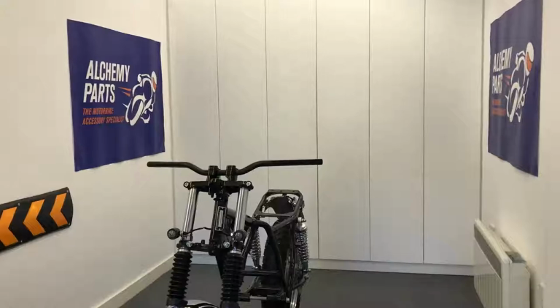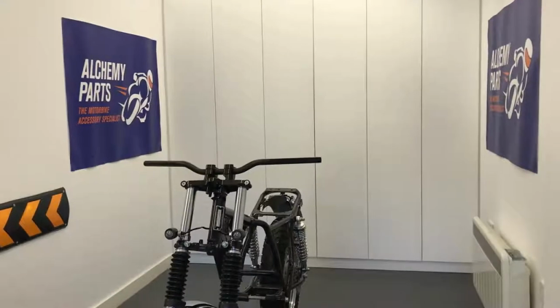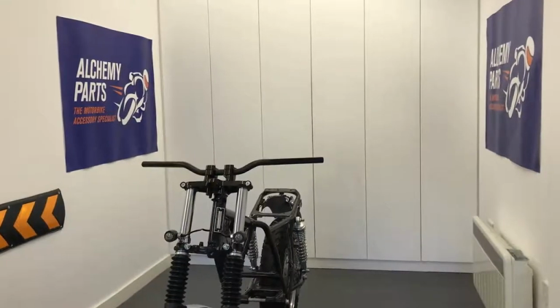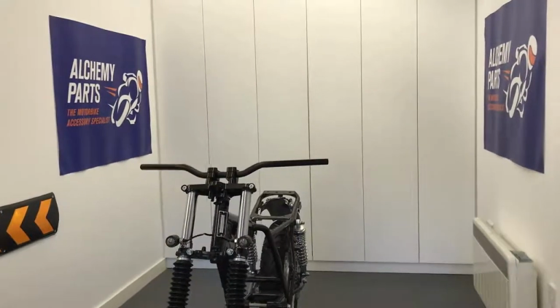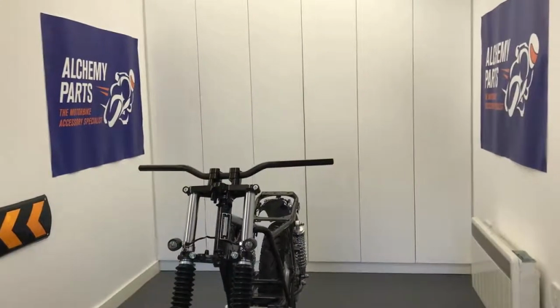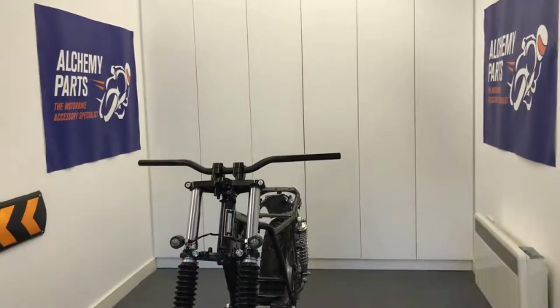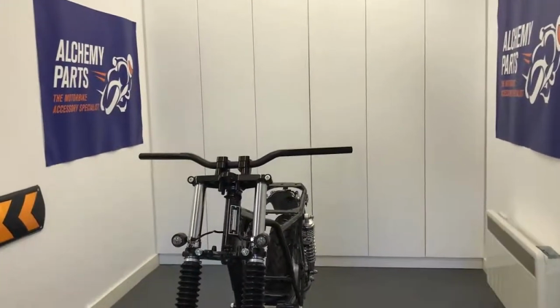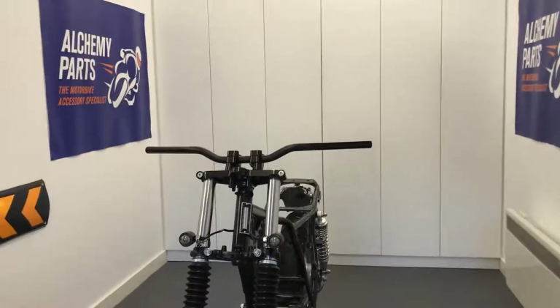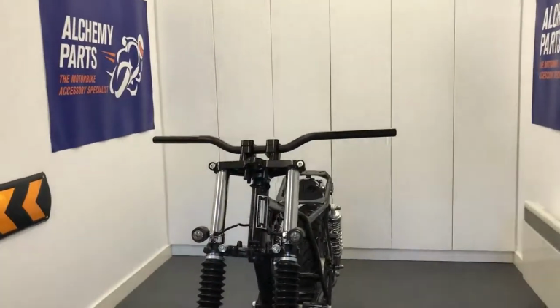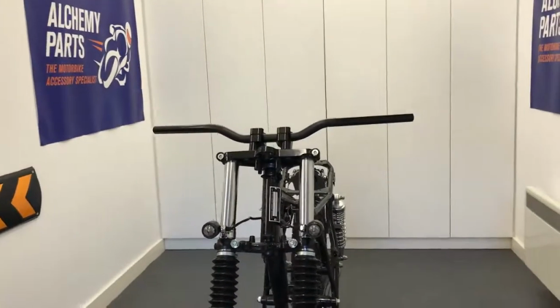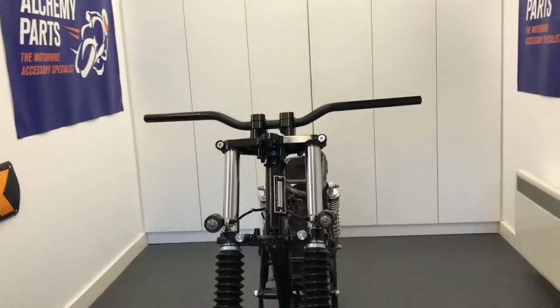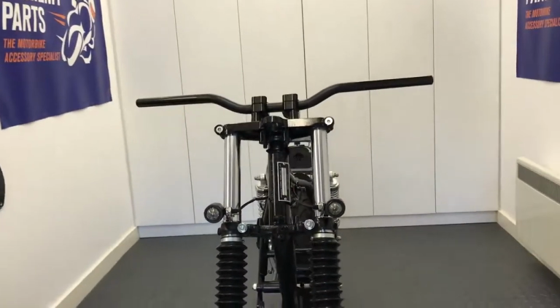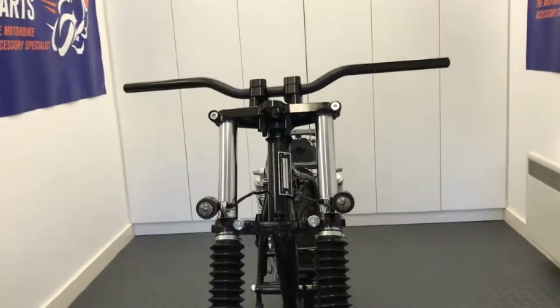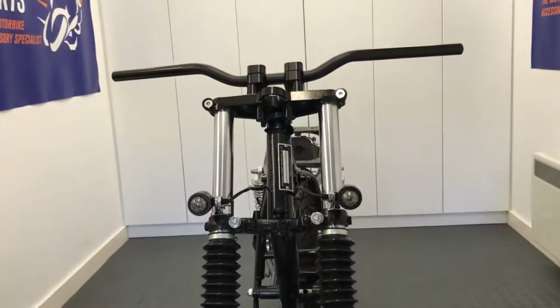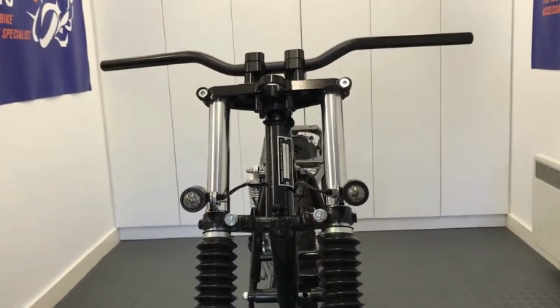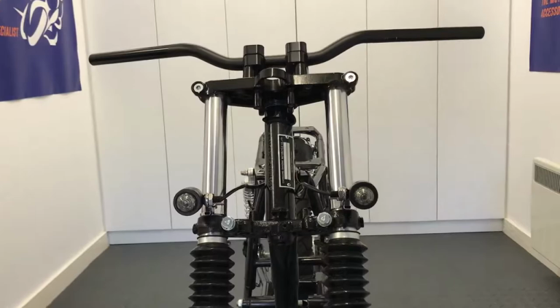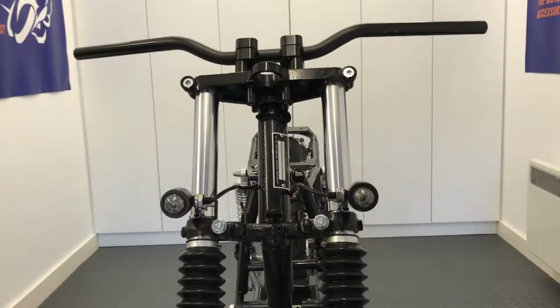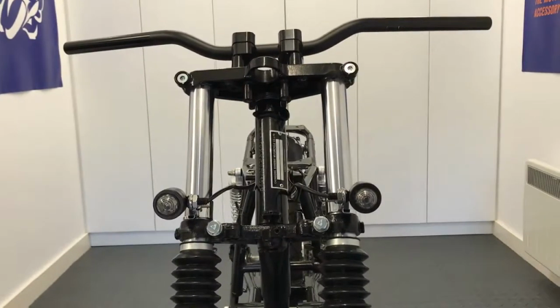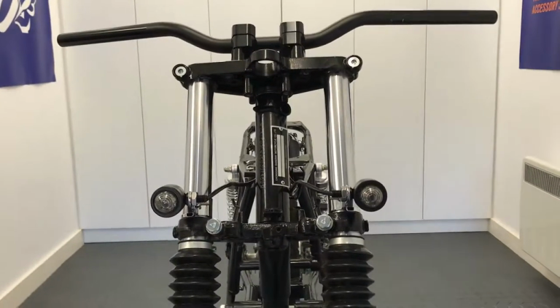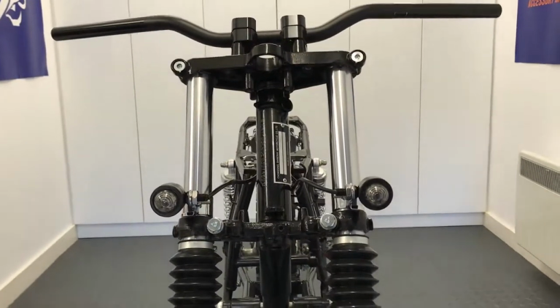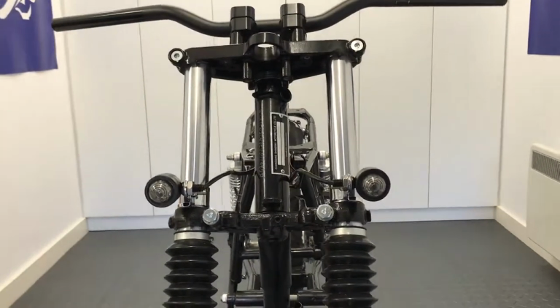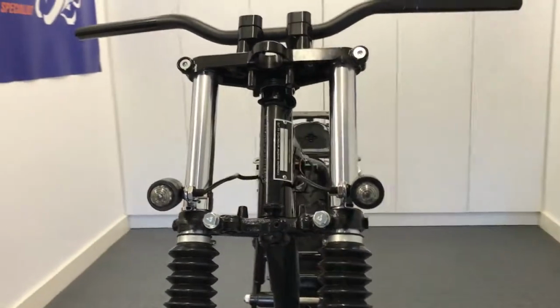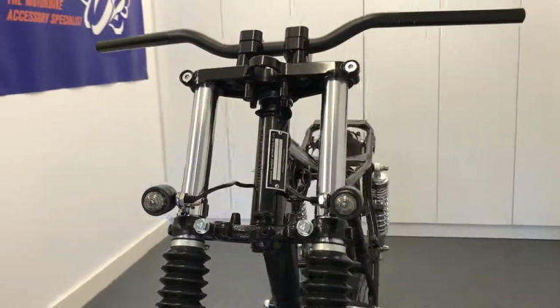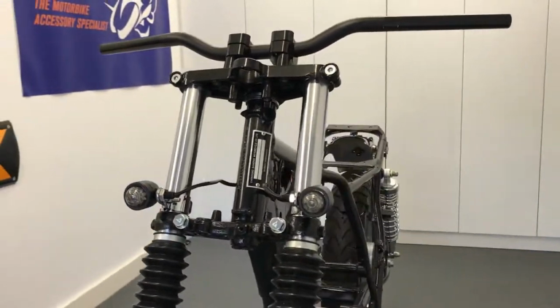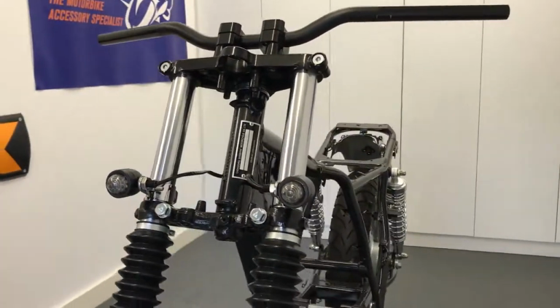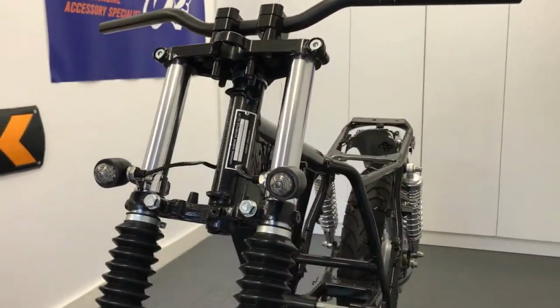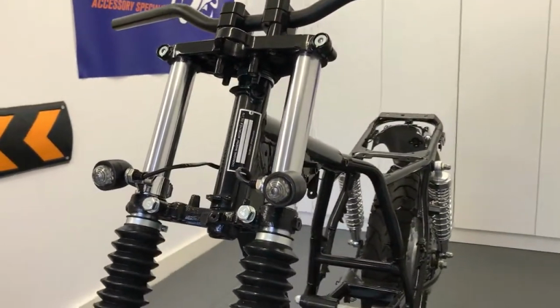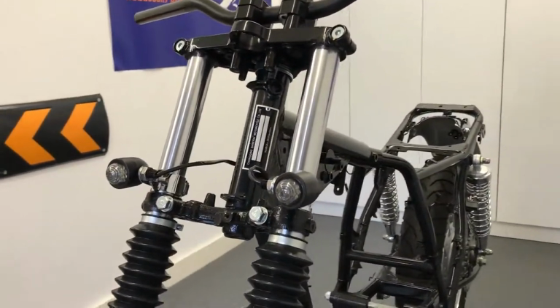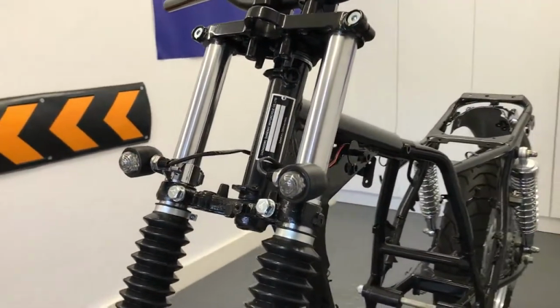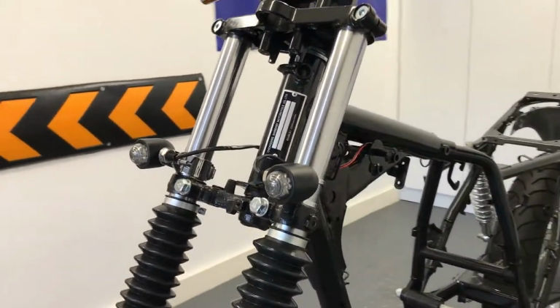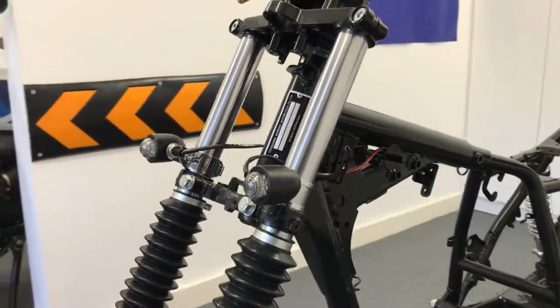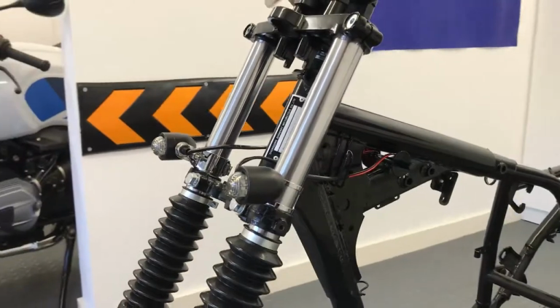Welcome to Alchemy Parts, the motorbike accessory specialist. If you're looking to upgrade your indicators, we sell a wide variety of them on our website.